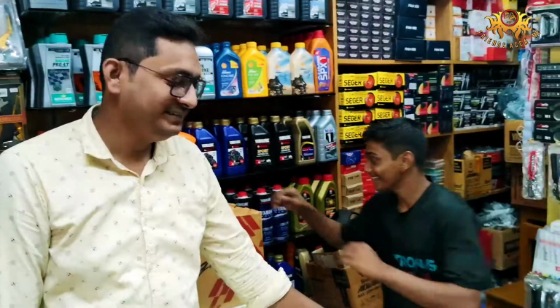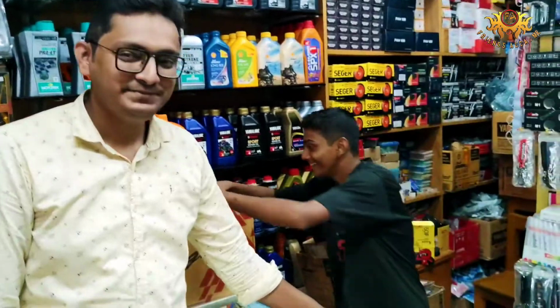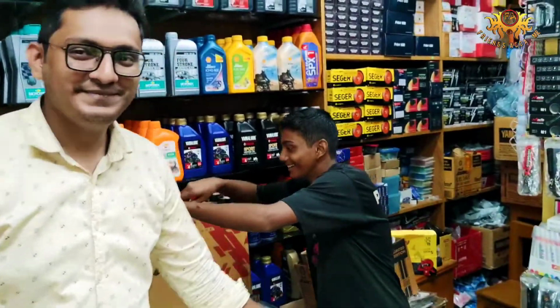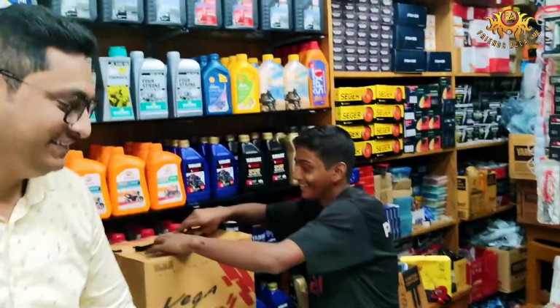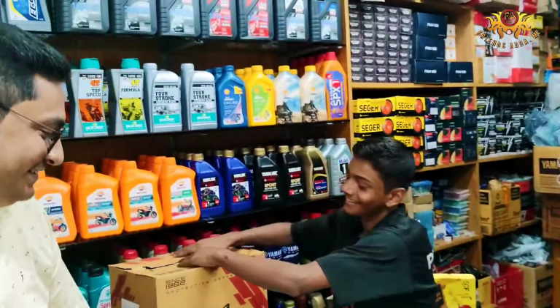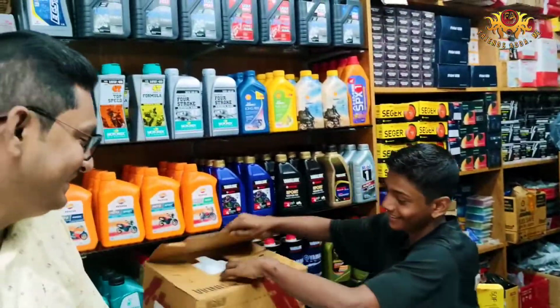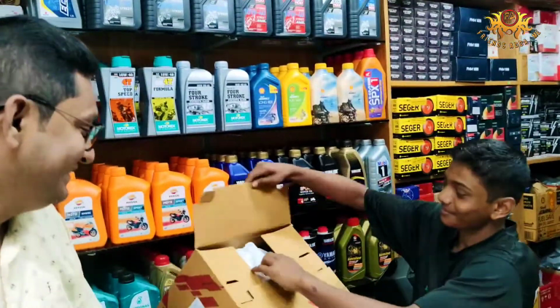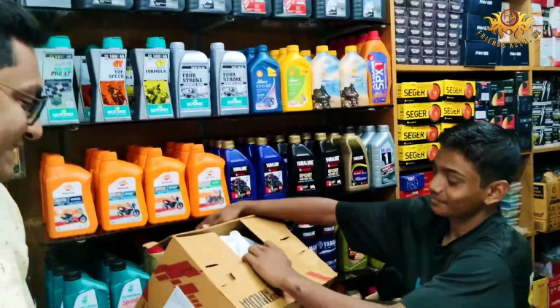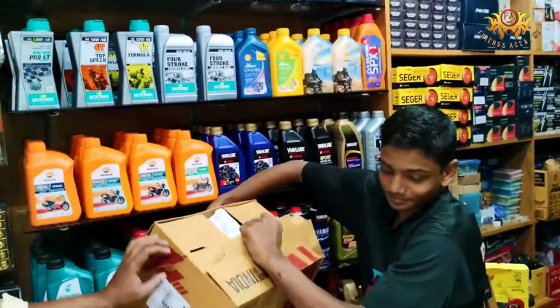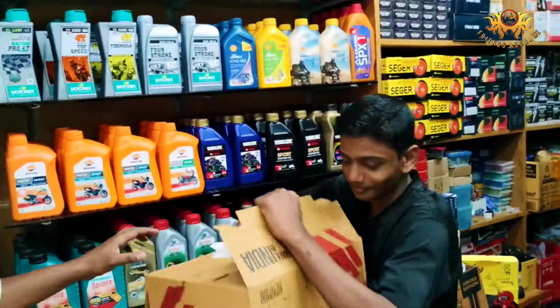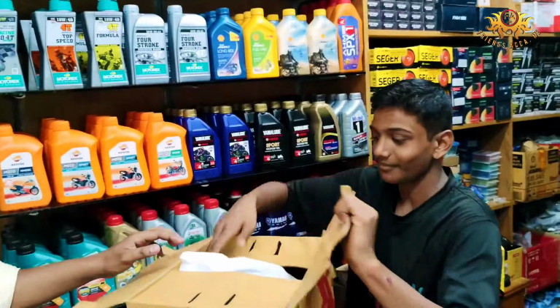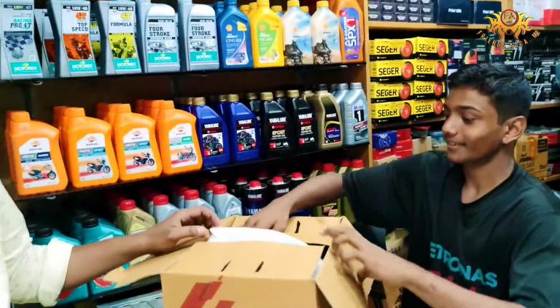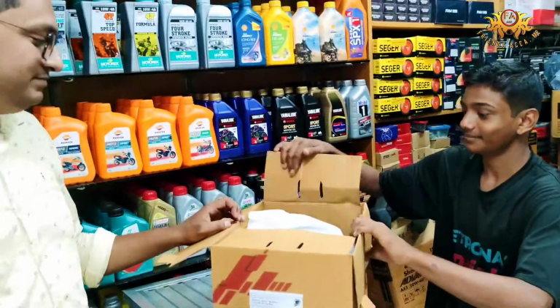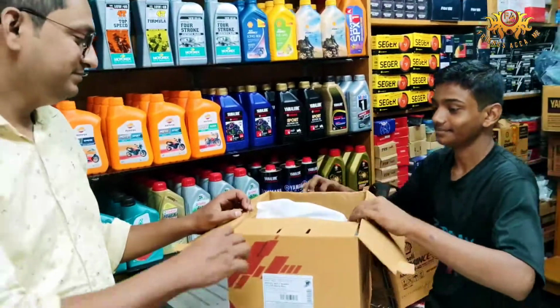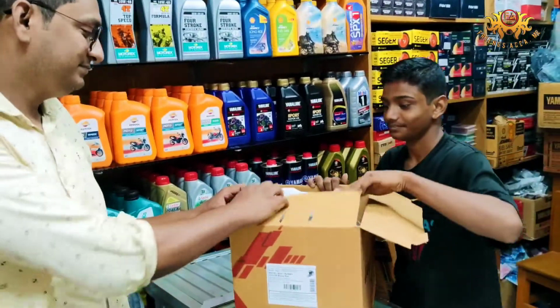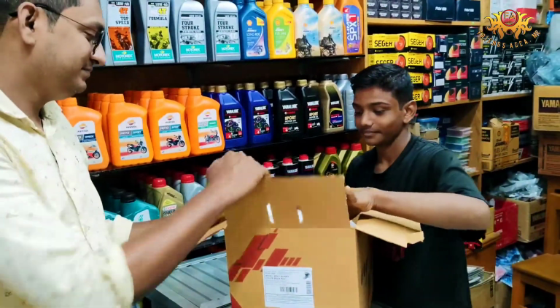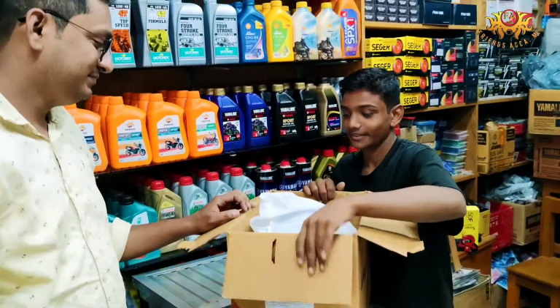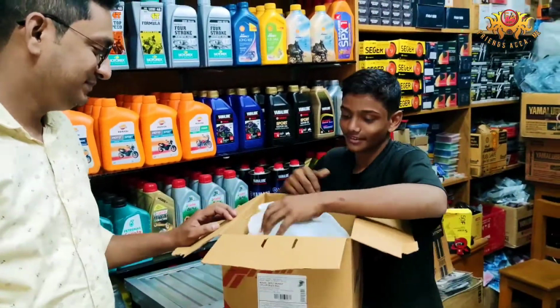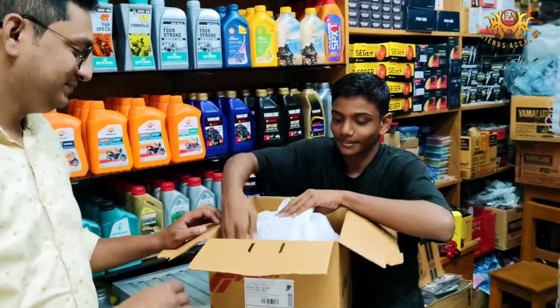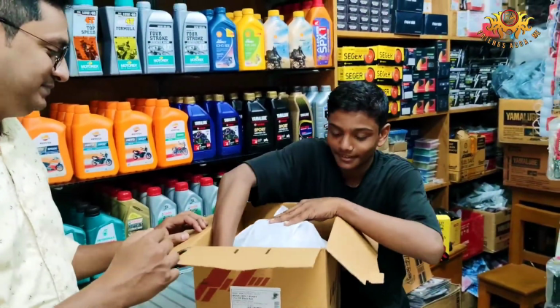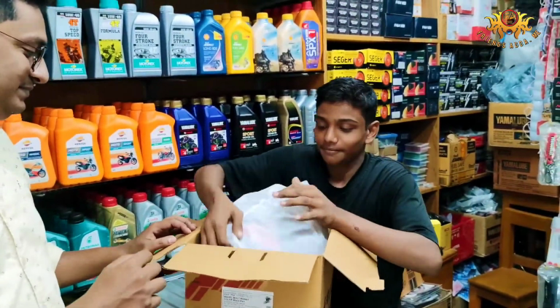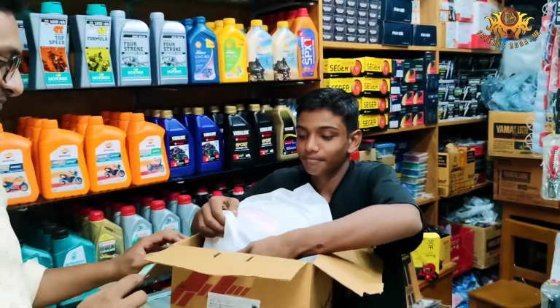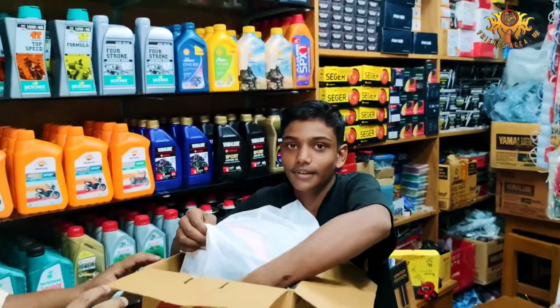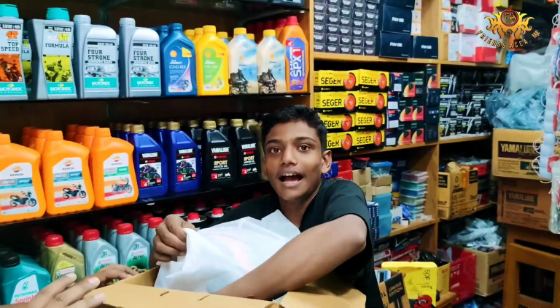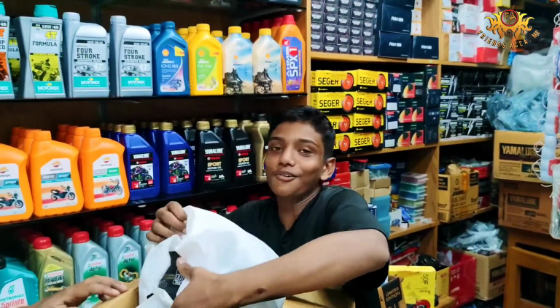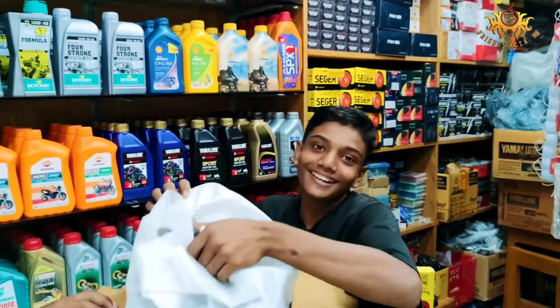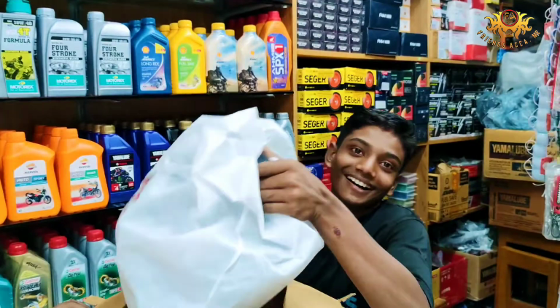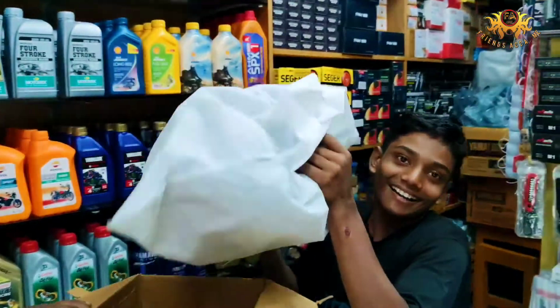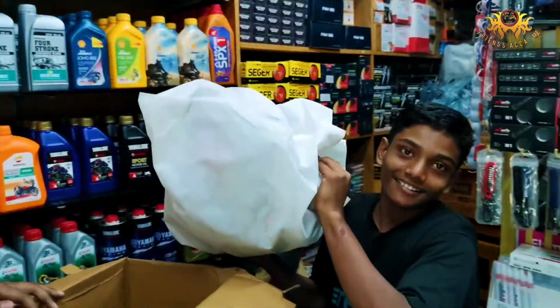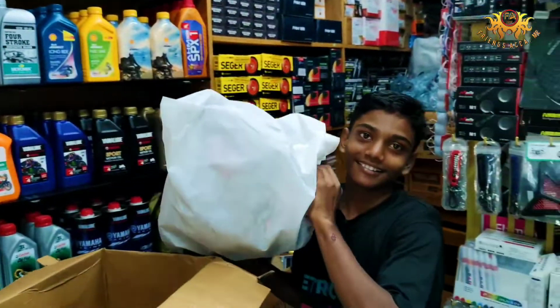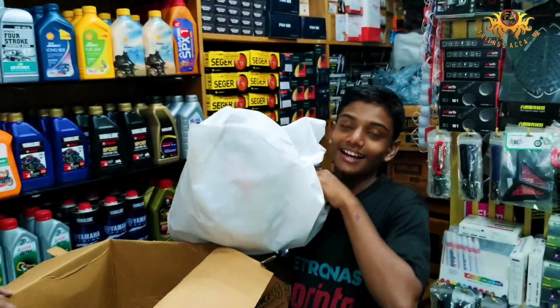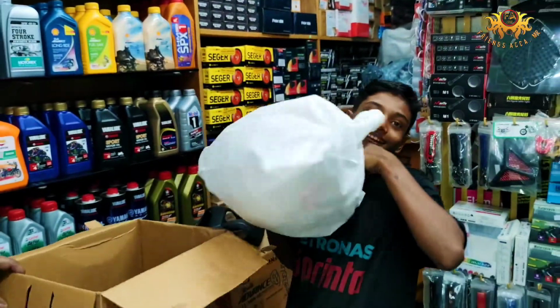We are going to unbox this helmet. What is your name? The Bikar's Wall.